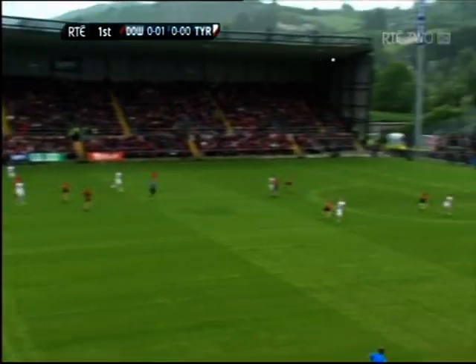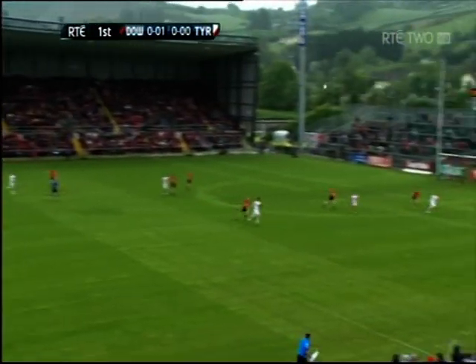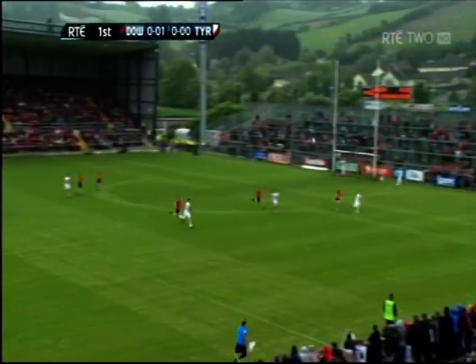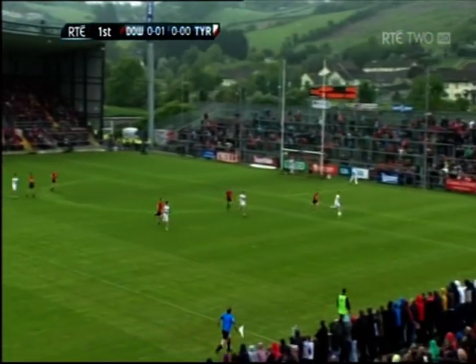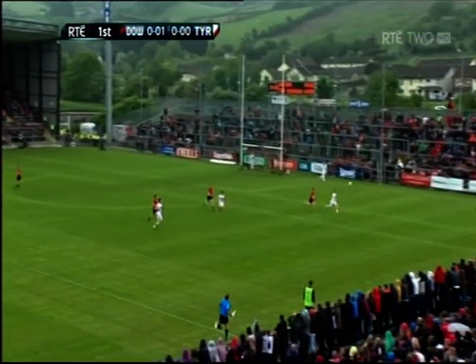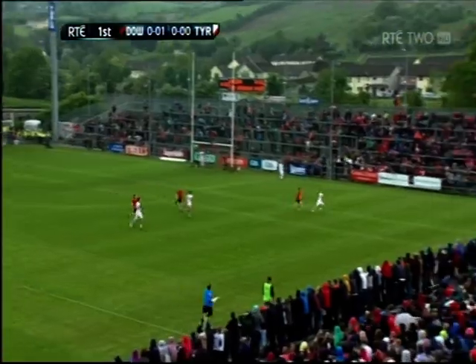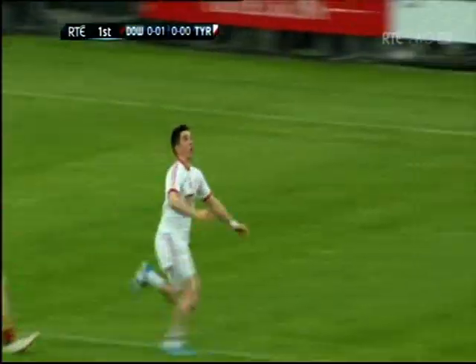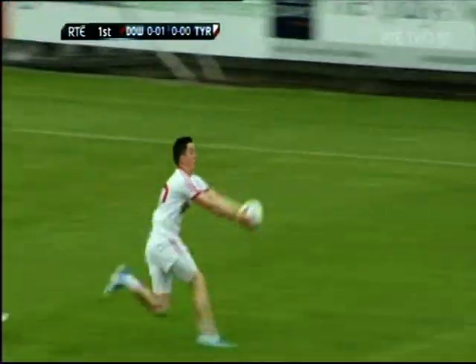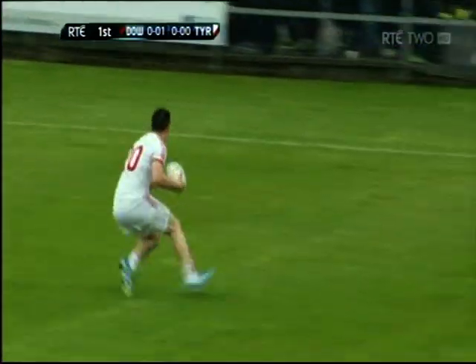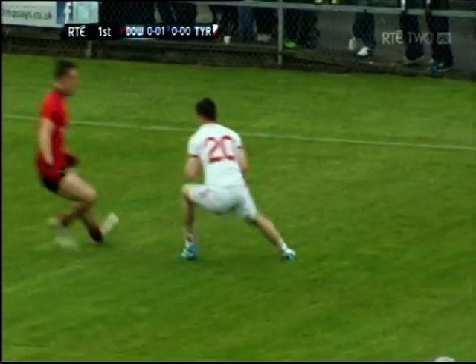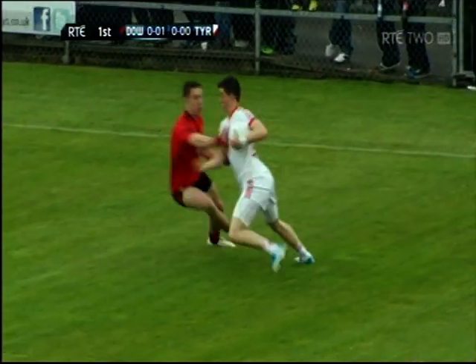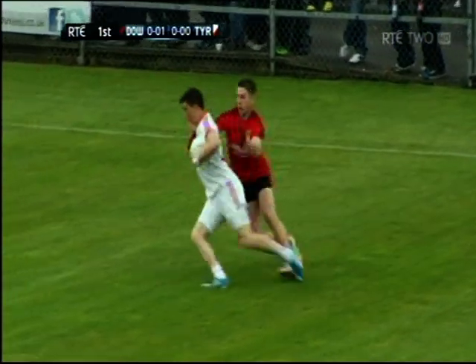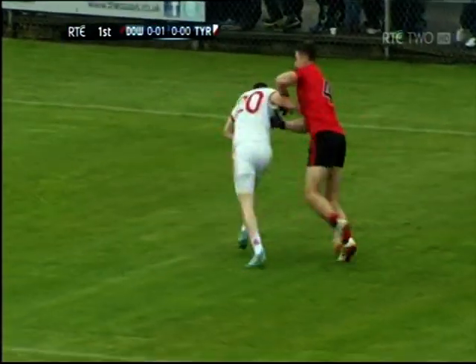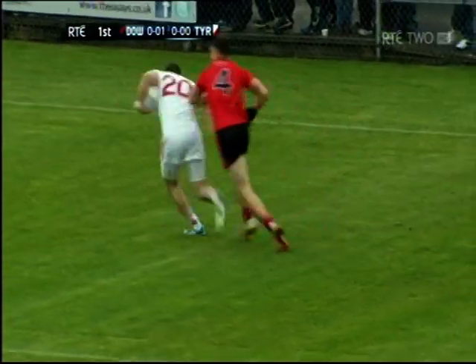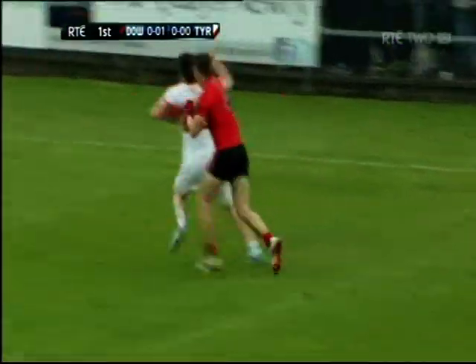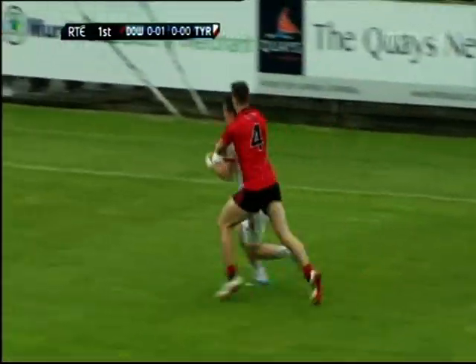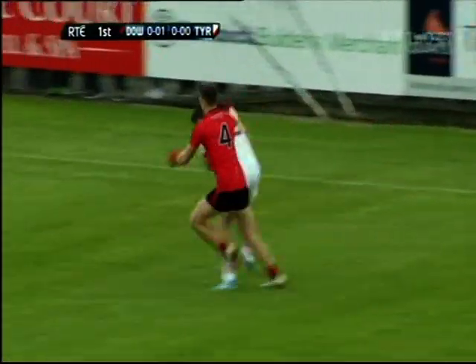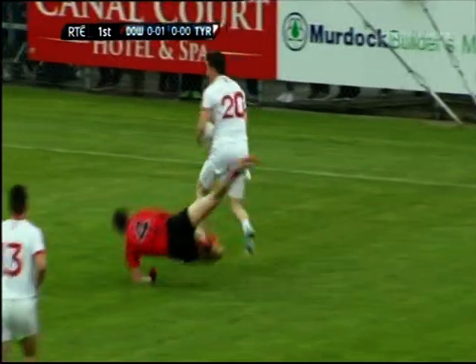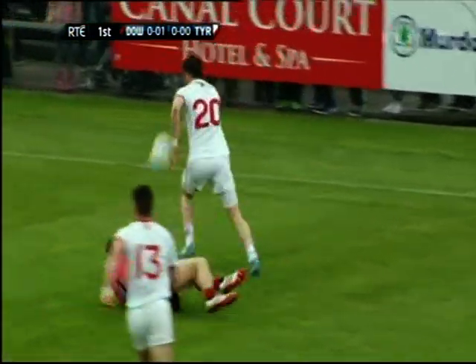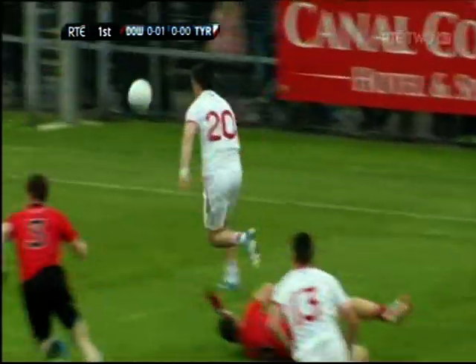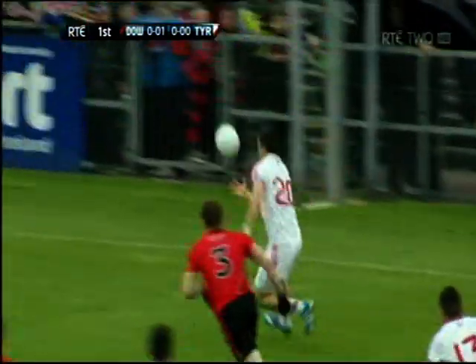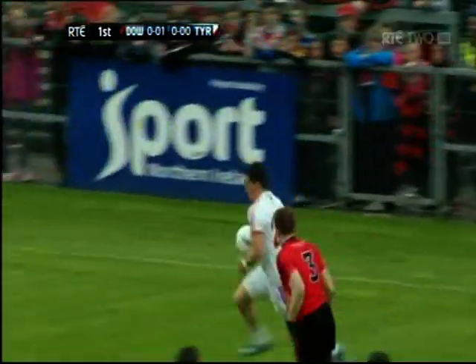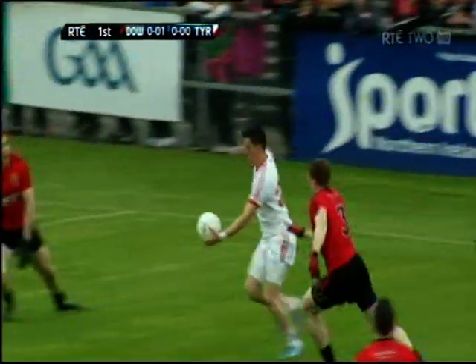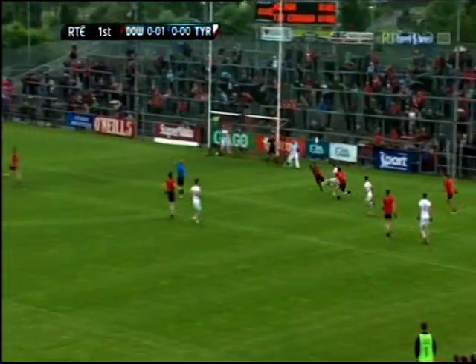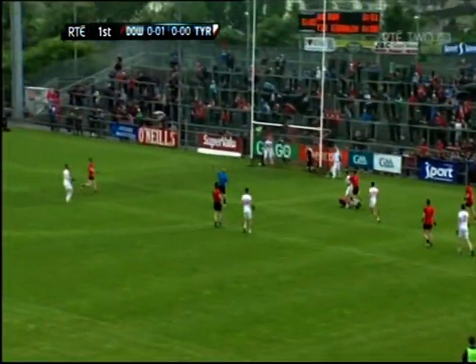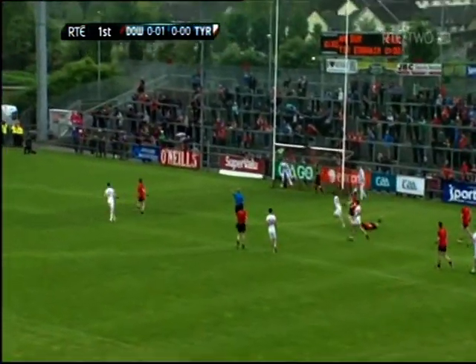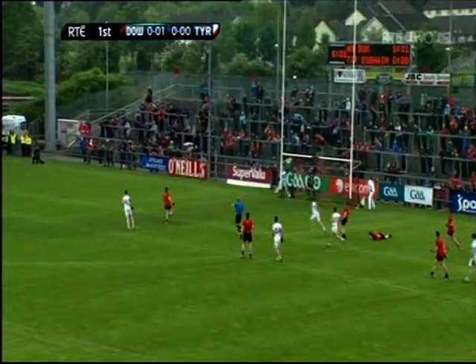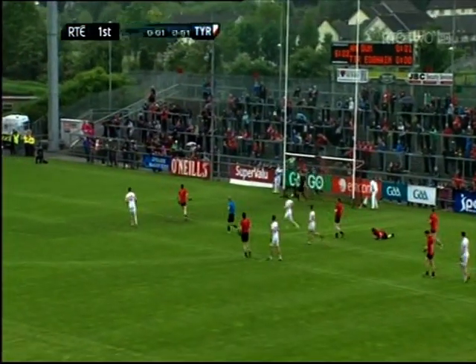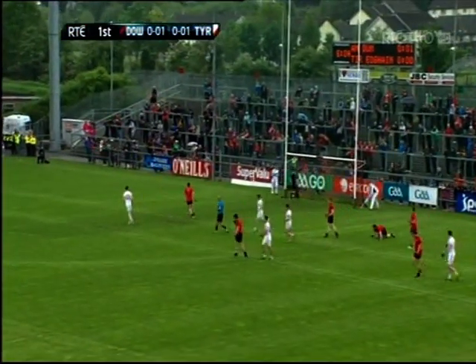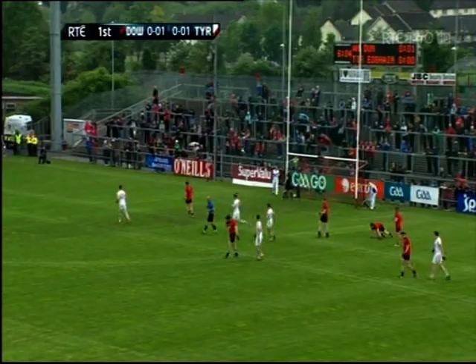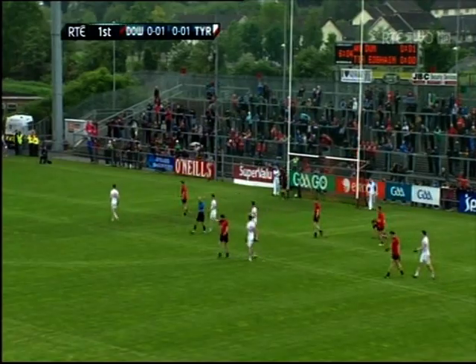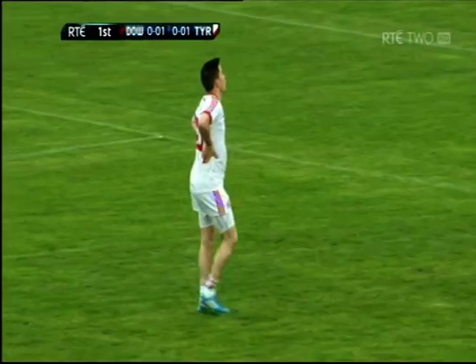Kavanagh looking to get Tyrone moving. That's a nice diagonal pass towards Ronan O'Neill. He cuts inside Ryan Boyle - still O'Neill, and off his left foot puts over a fine point. The teams are level.